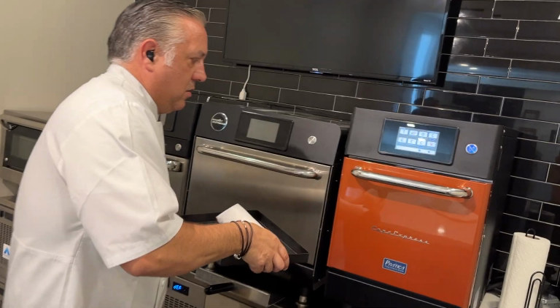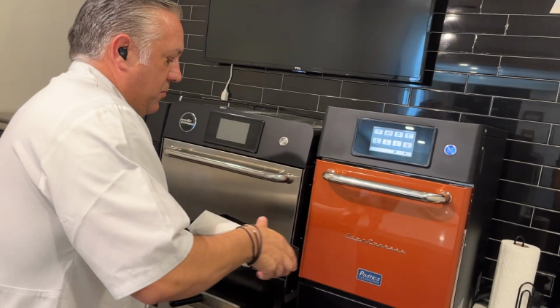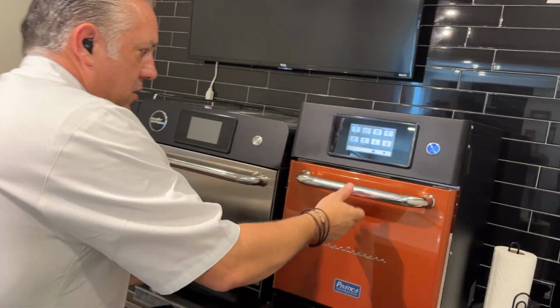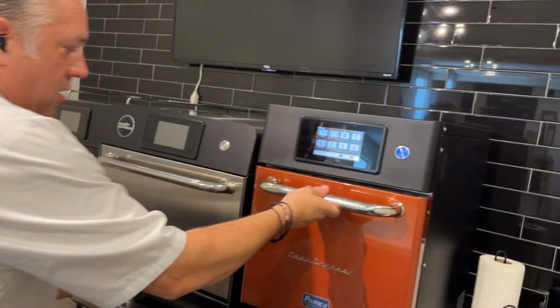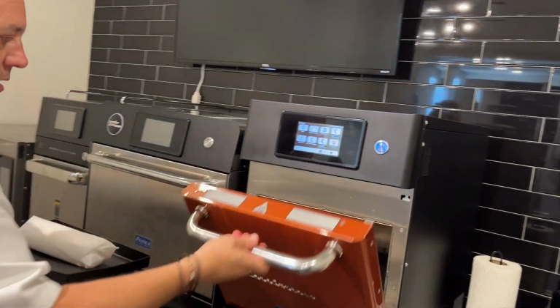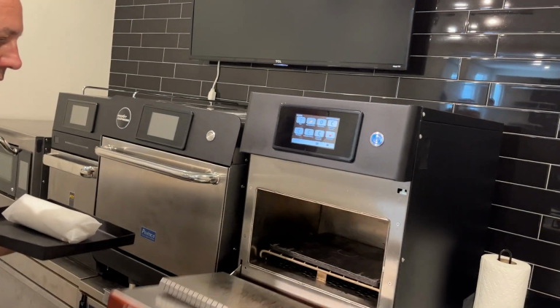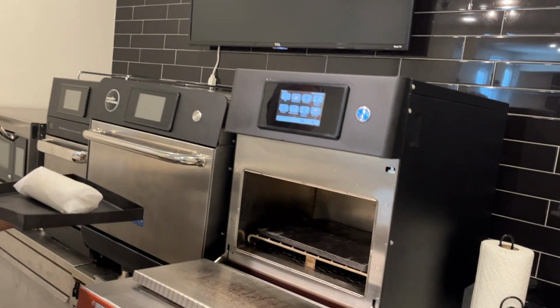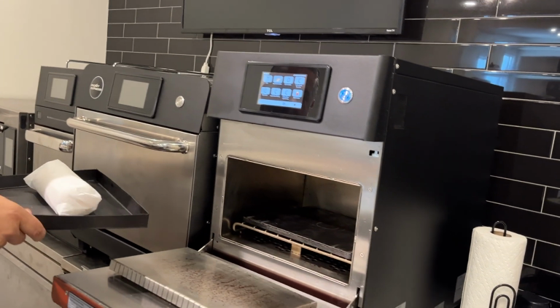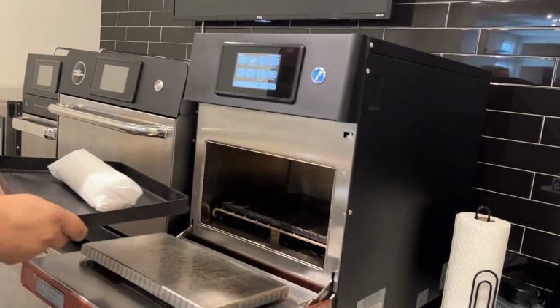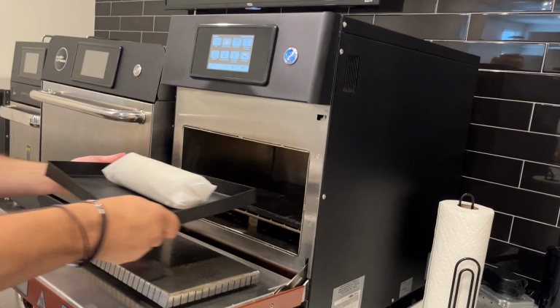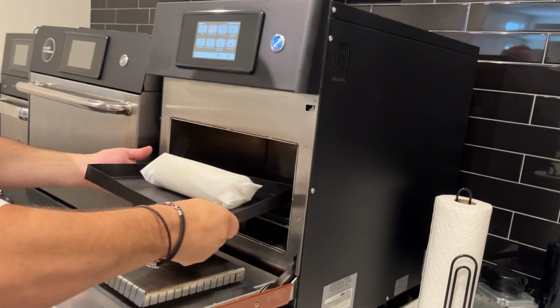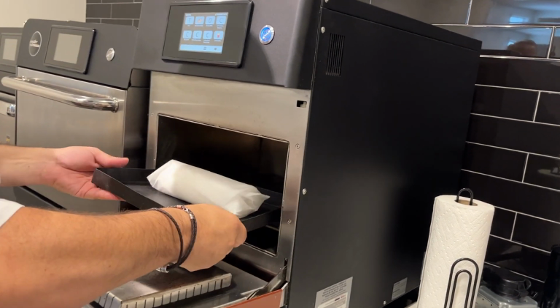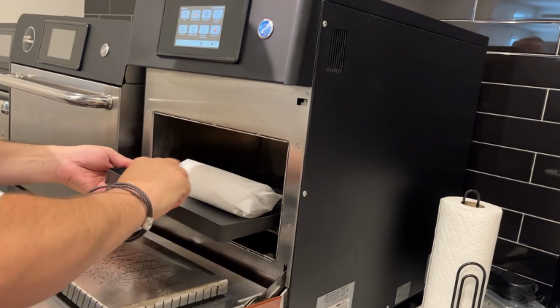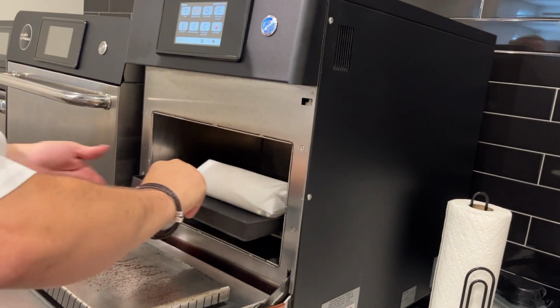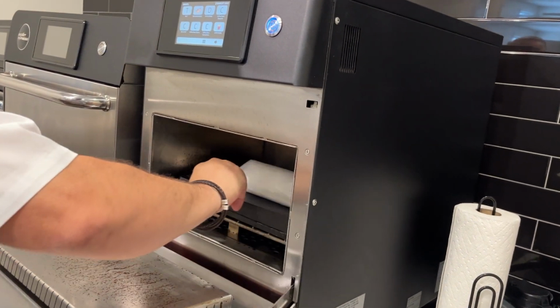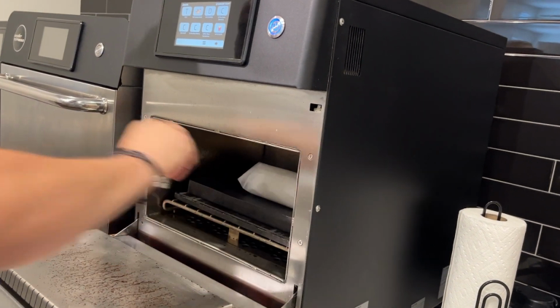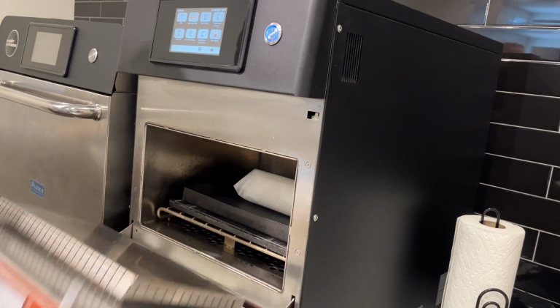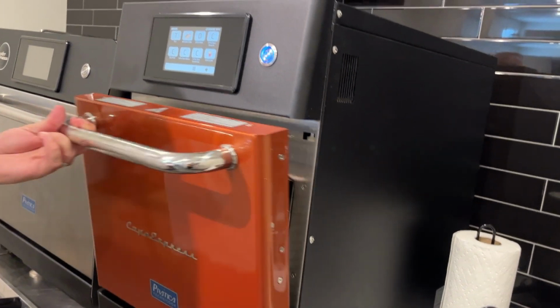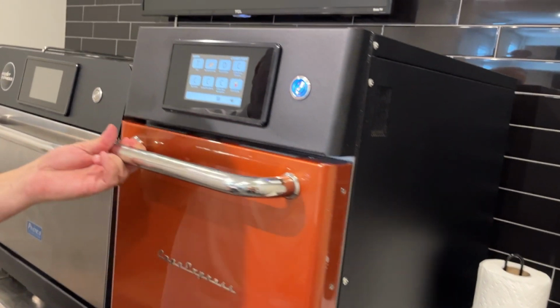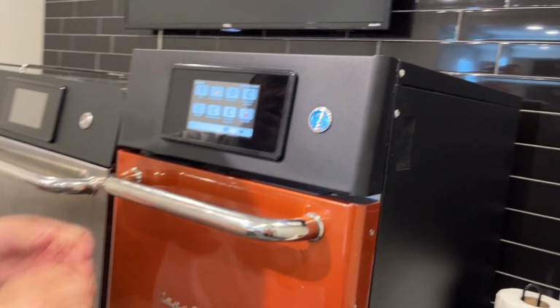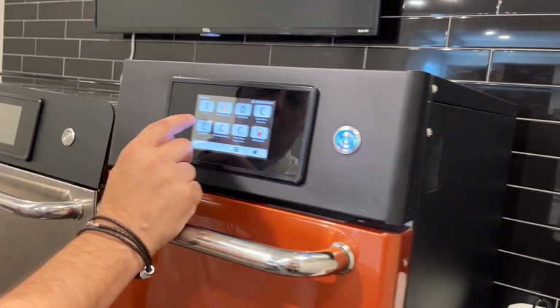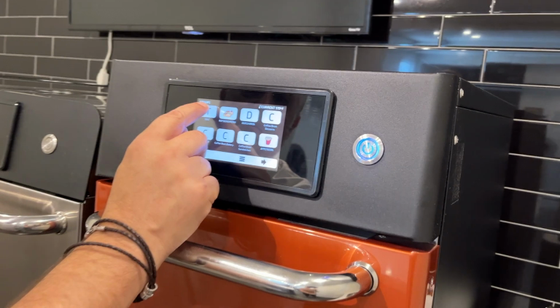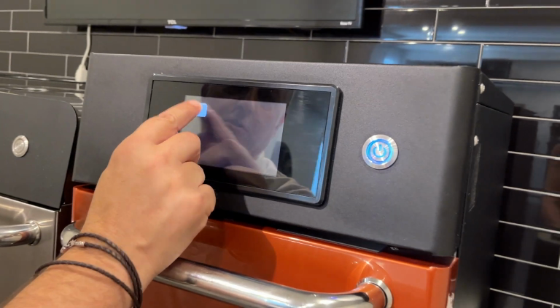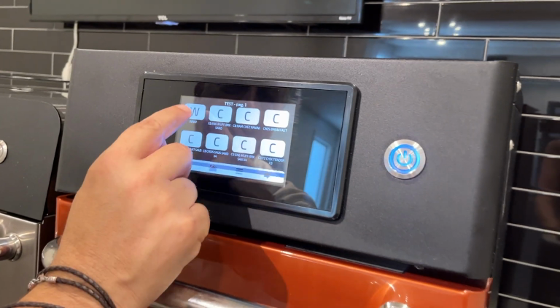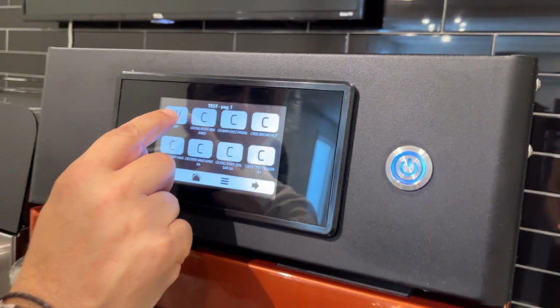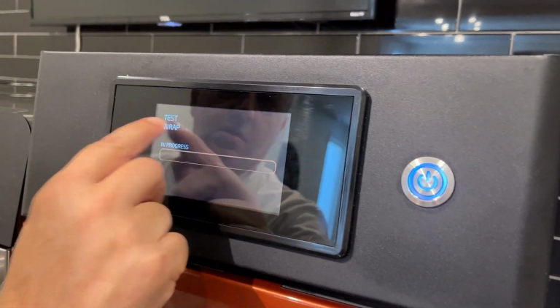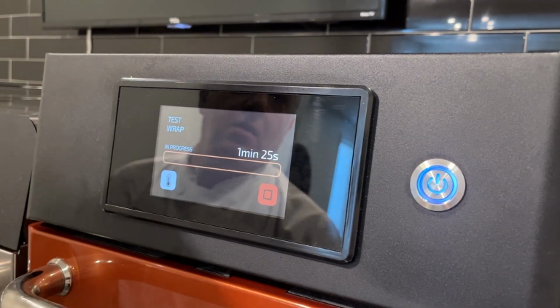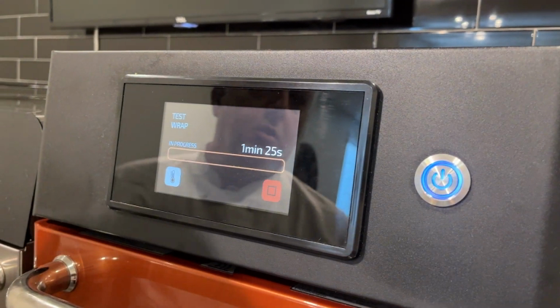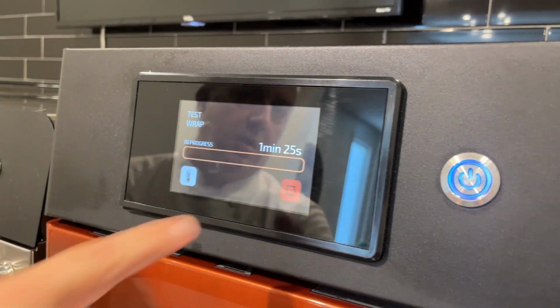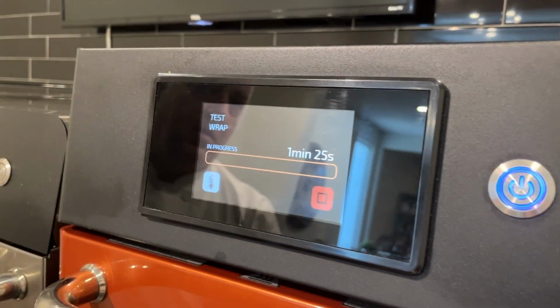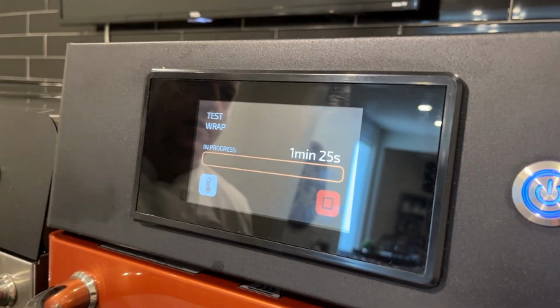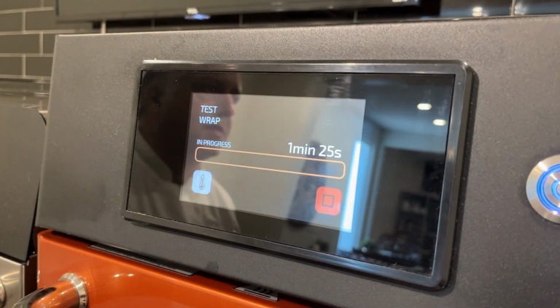We'll put it inside of the cavity of our oven, close the door, push two buttons, and we're cooking — a minute and 25 seconds.